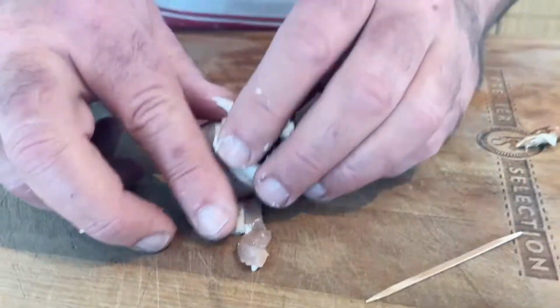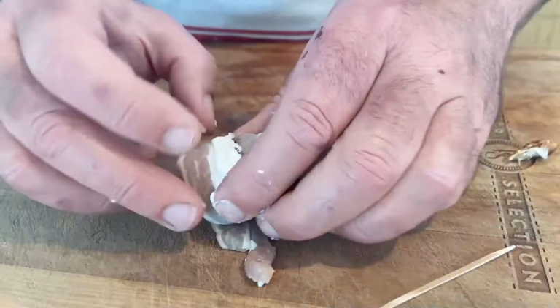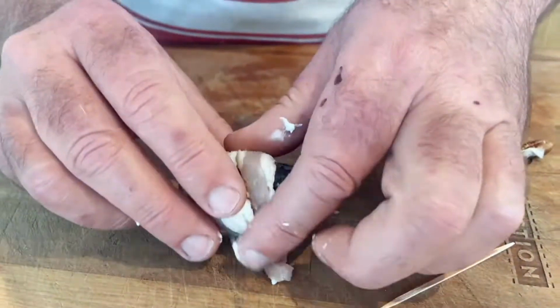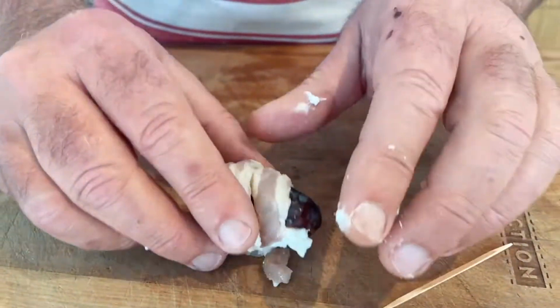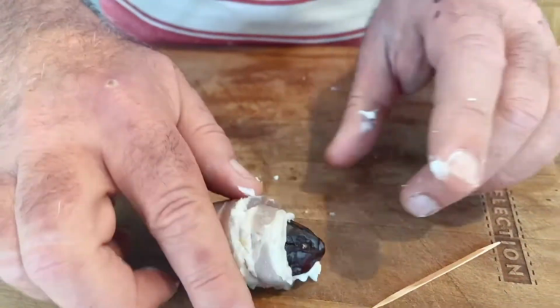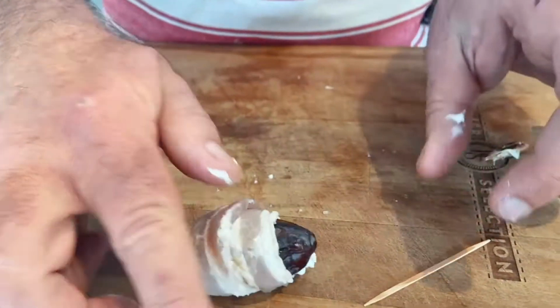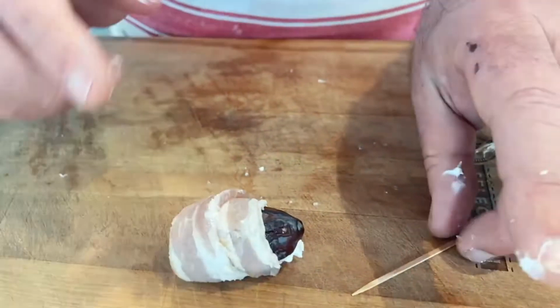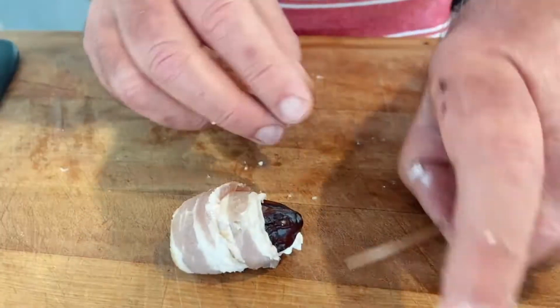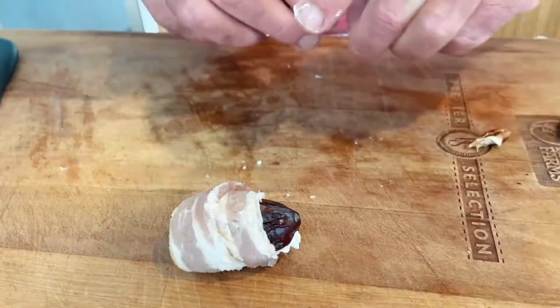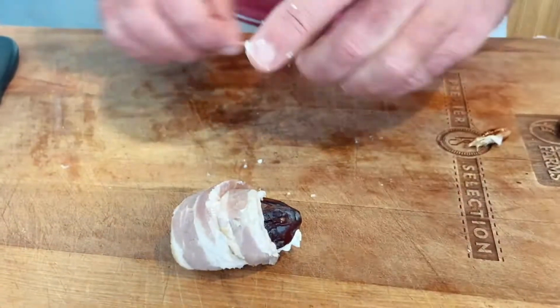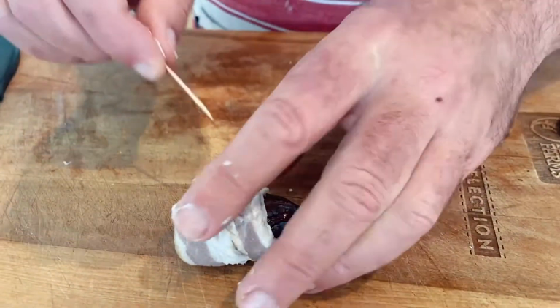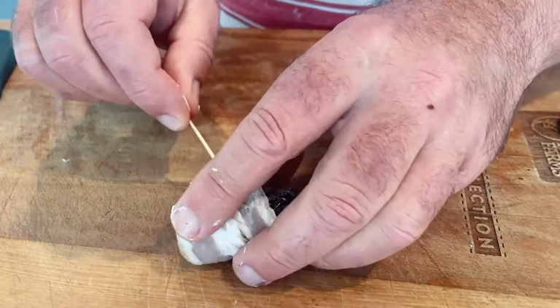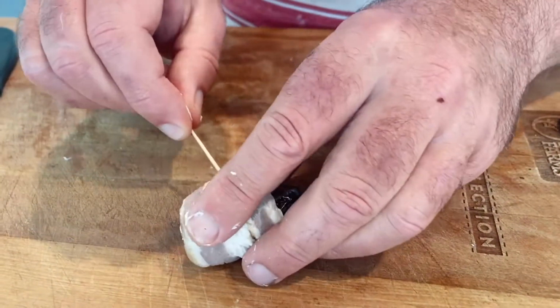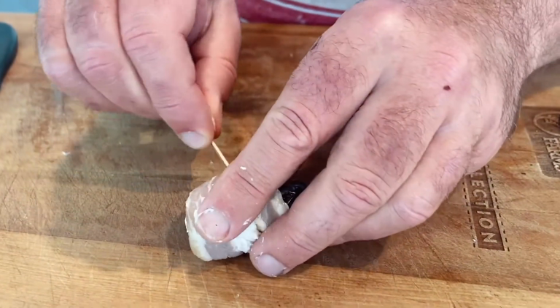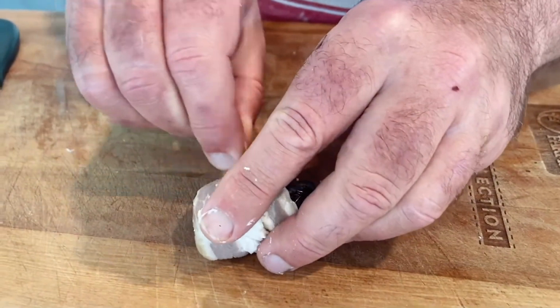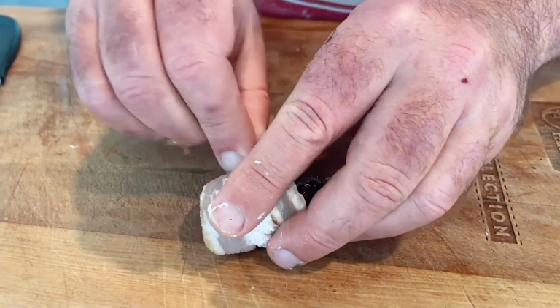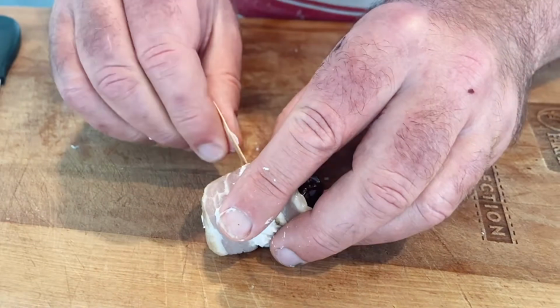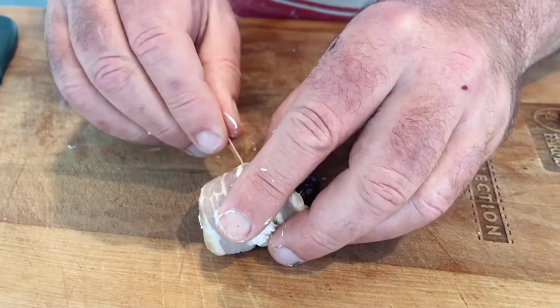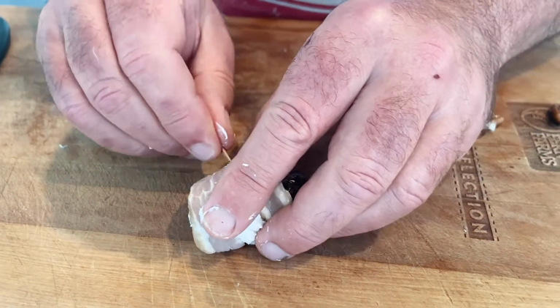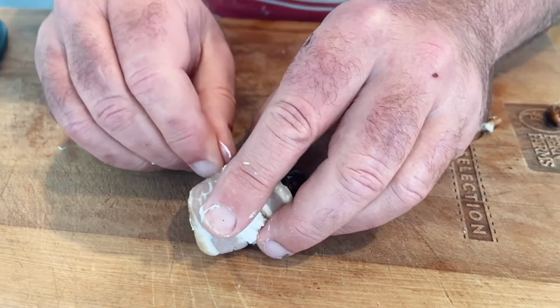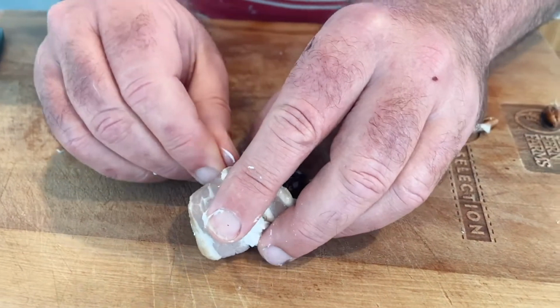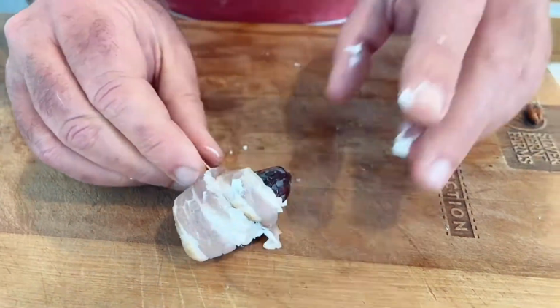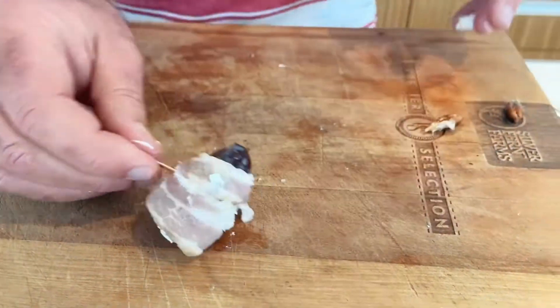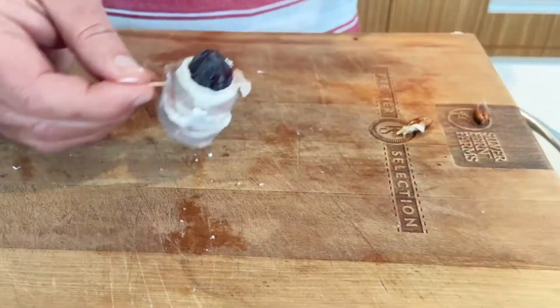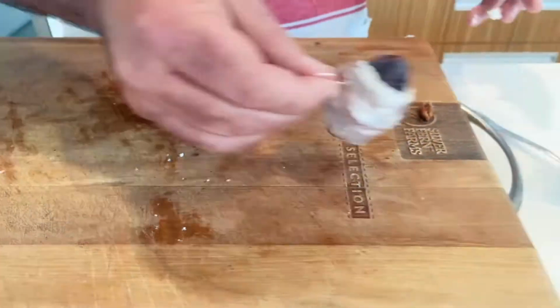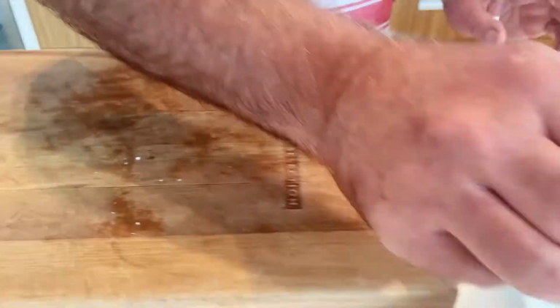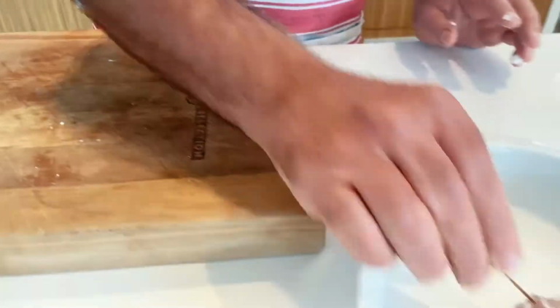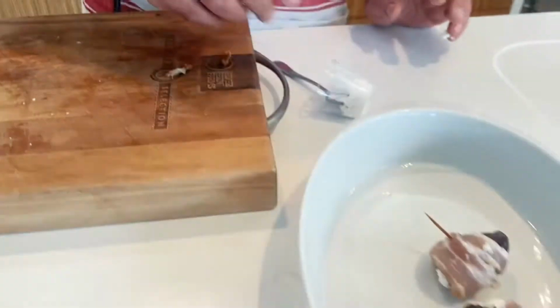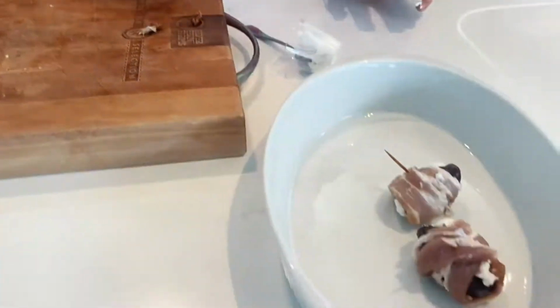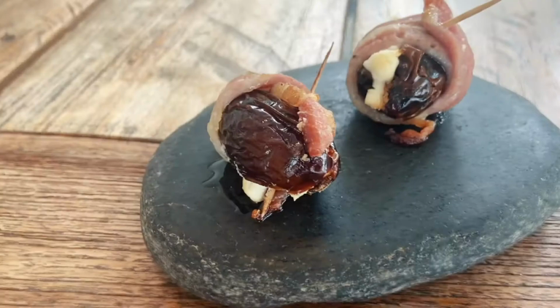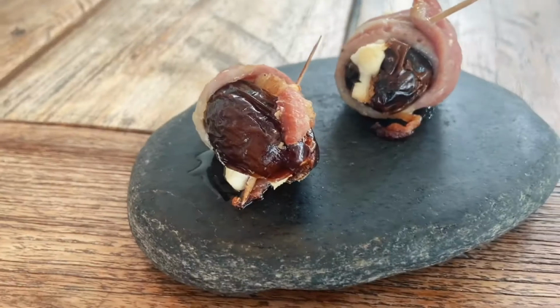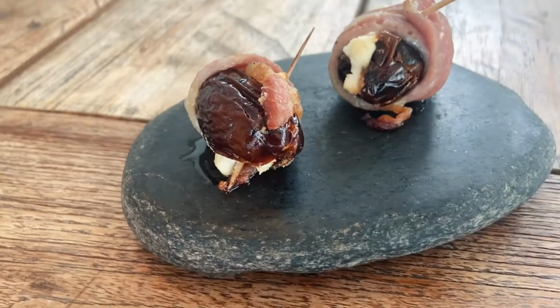There we go. Use your toothpick and they are ready to go in the oven.